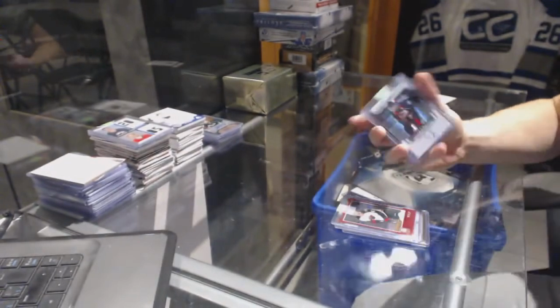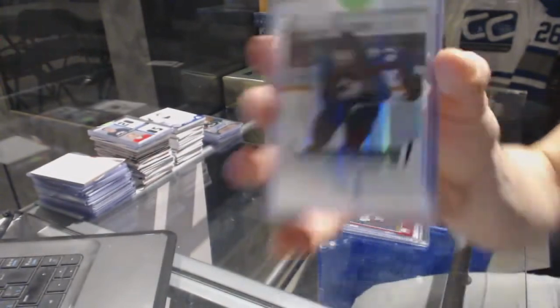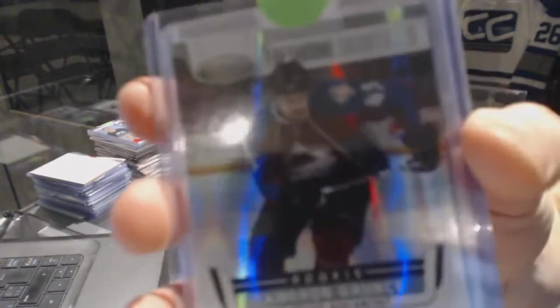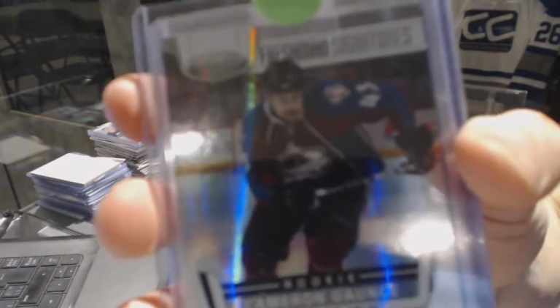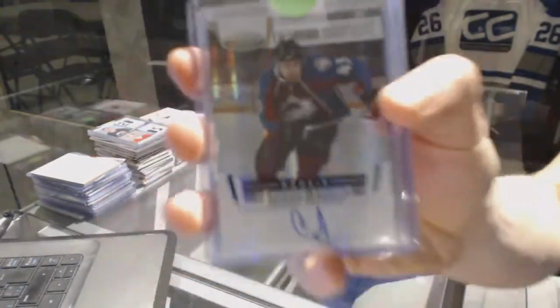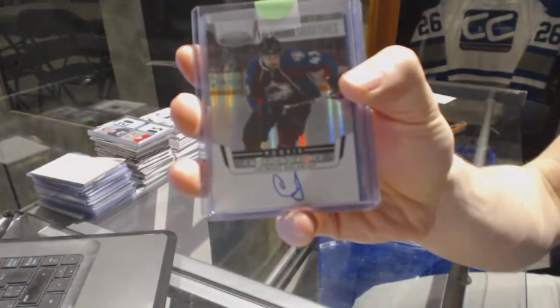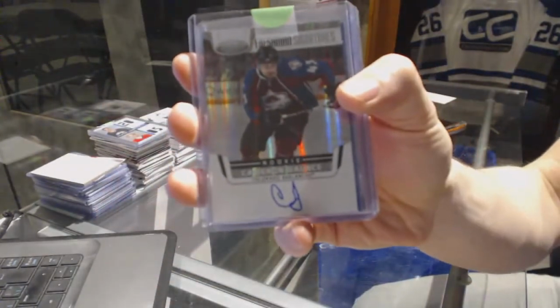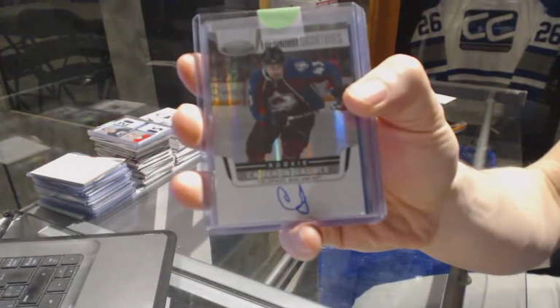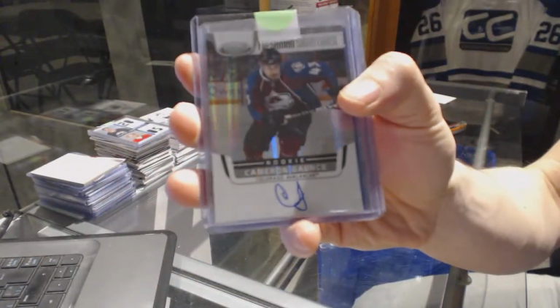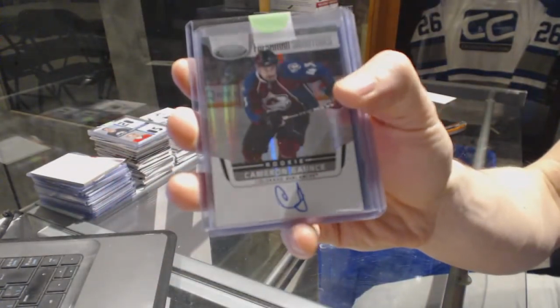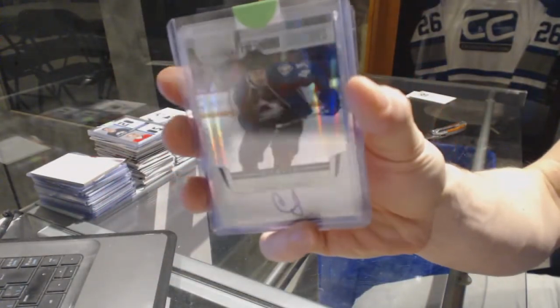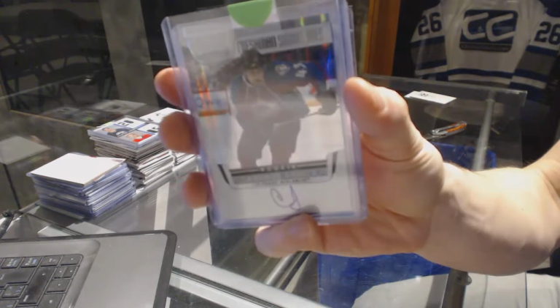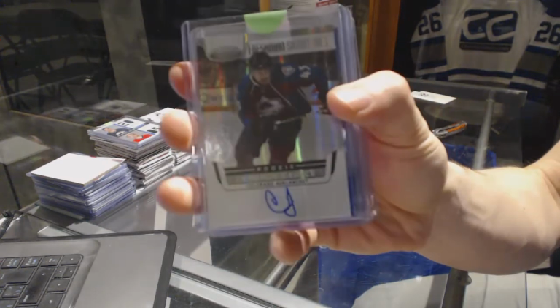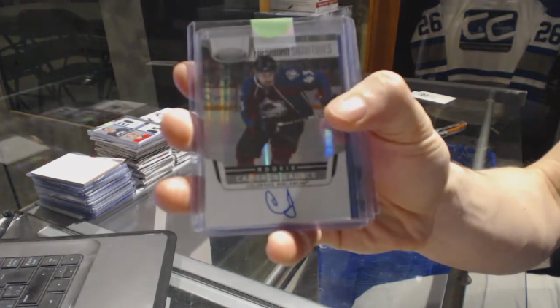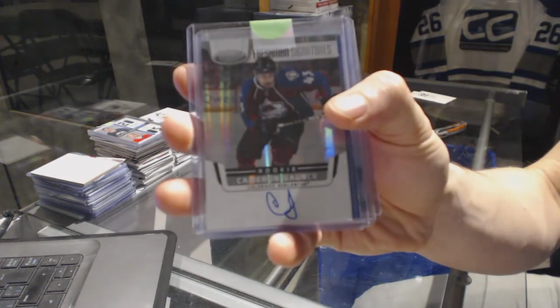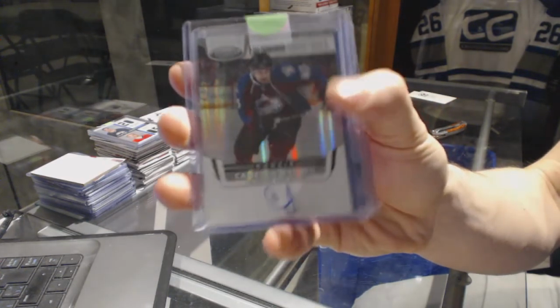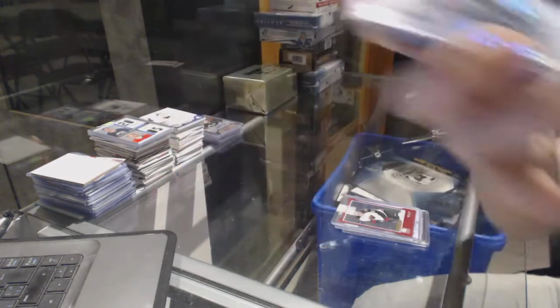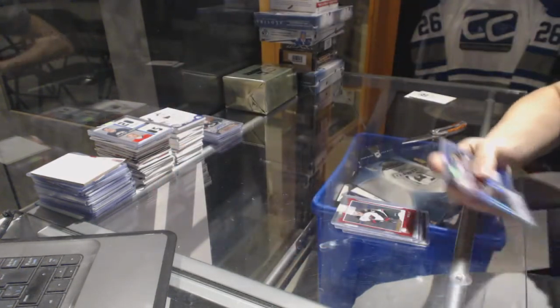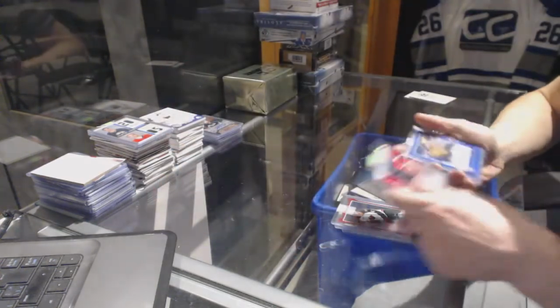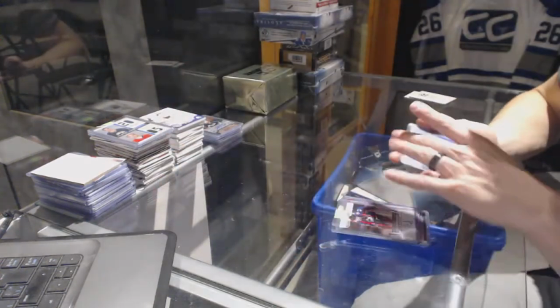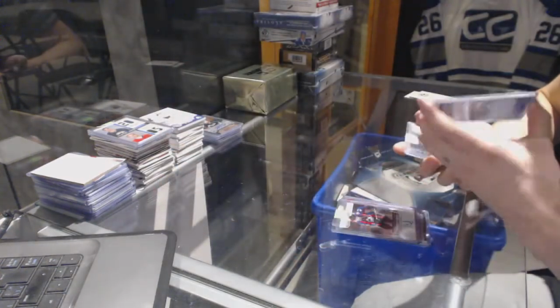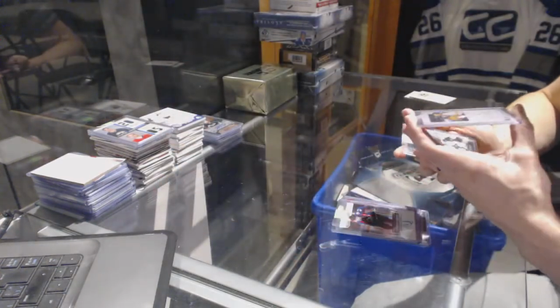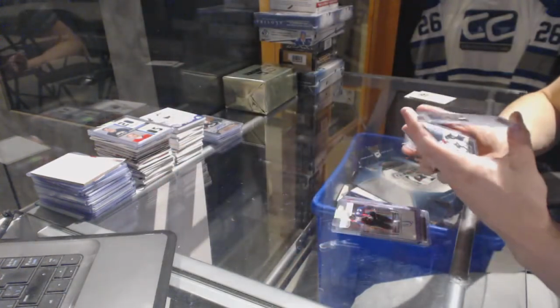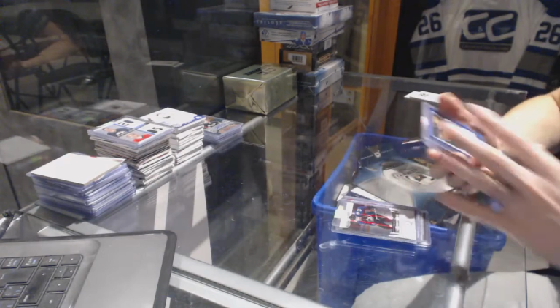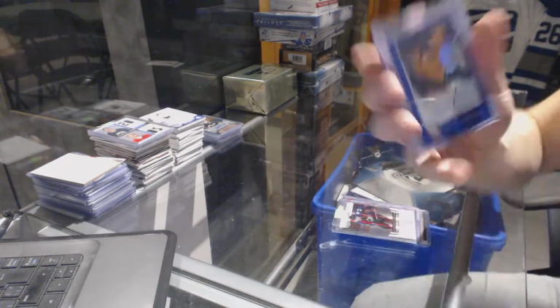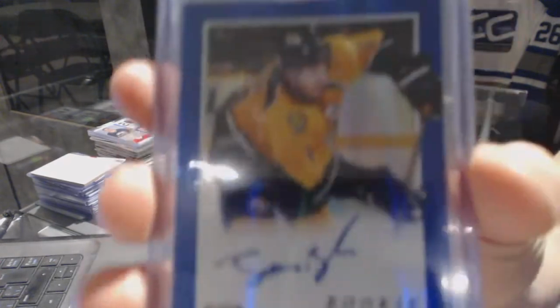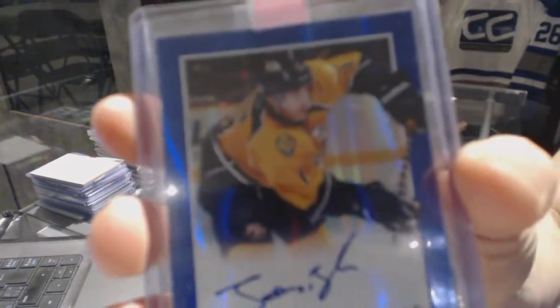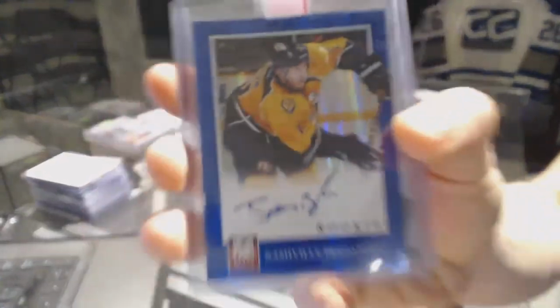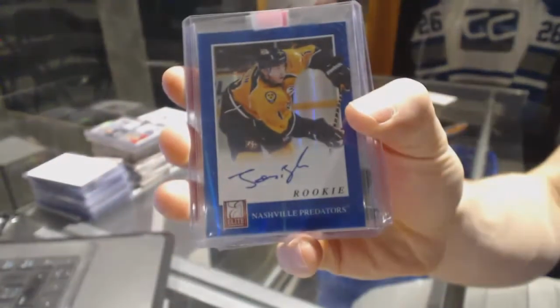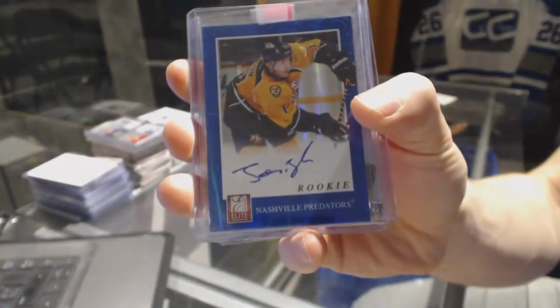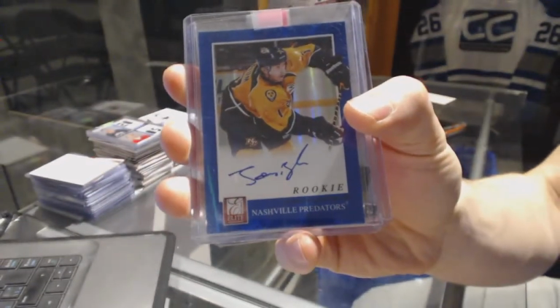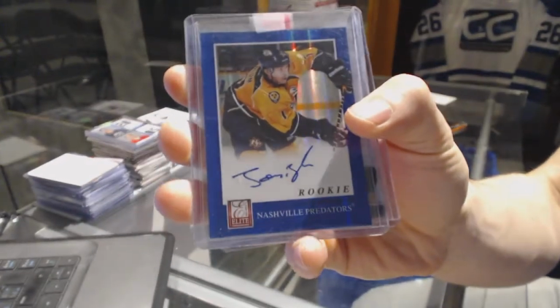11-12 Certified Freshman Signatures for the Colorado Avalanche — Cameron Gauntz. And an 11-12 Elite Rookie Autograph for the Nashville Predators — Jonathan Blum.